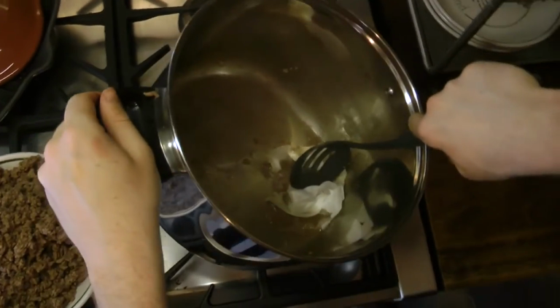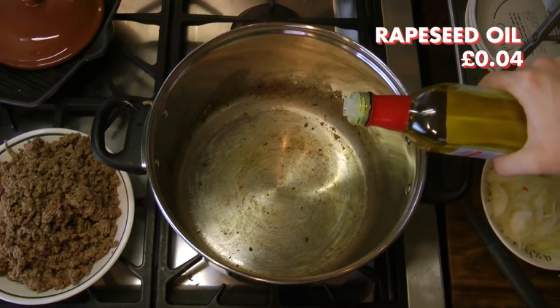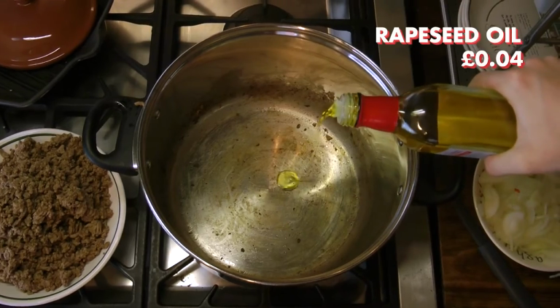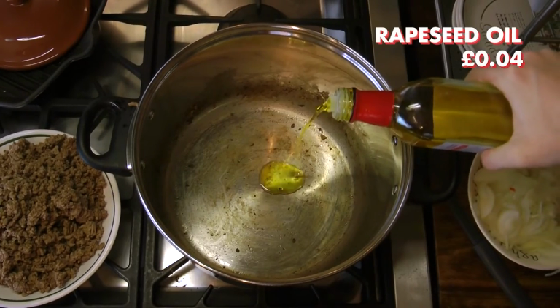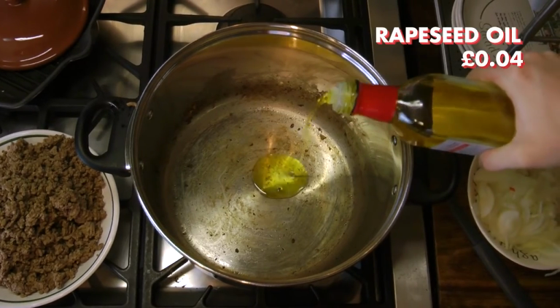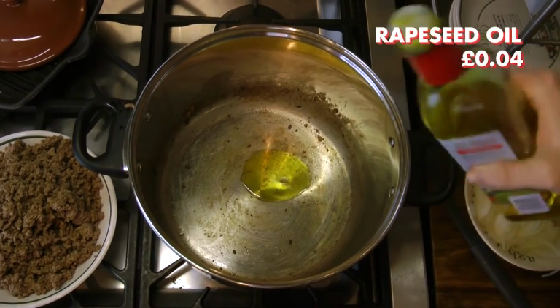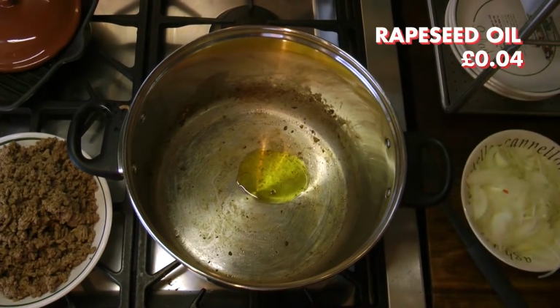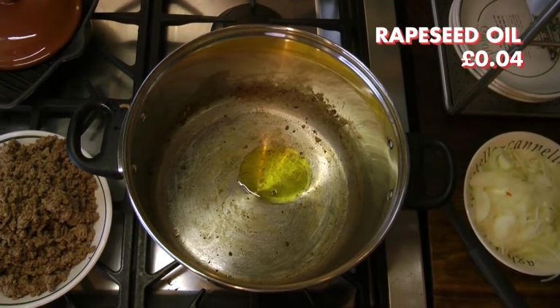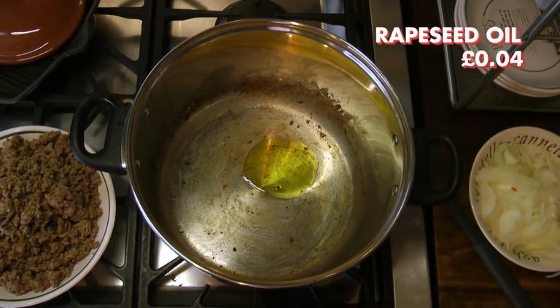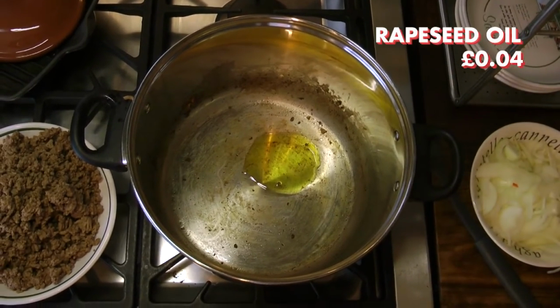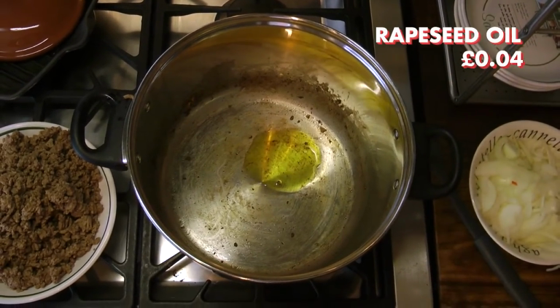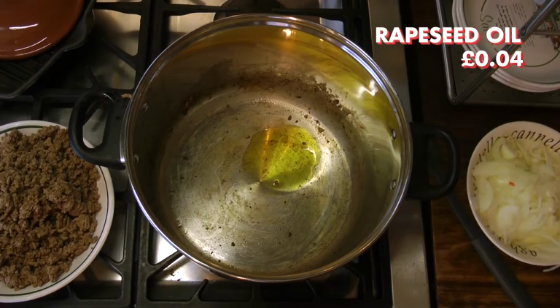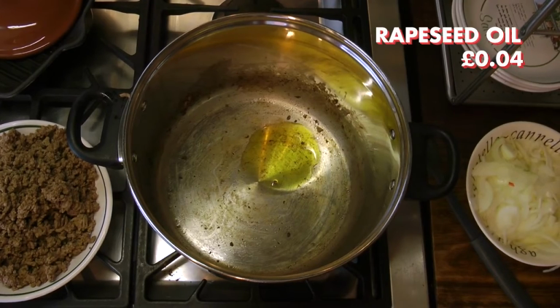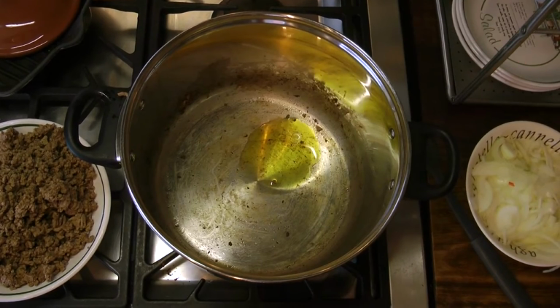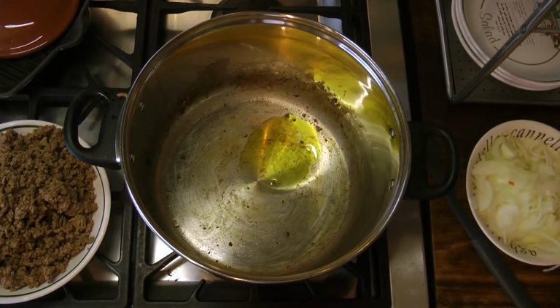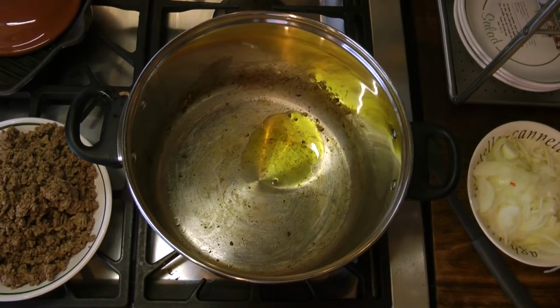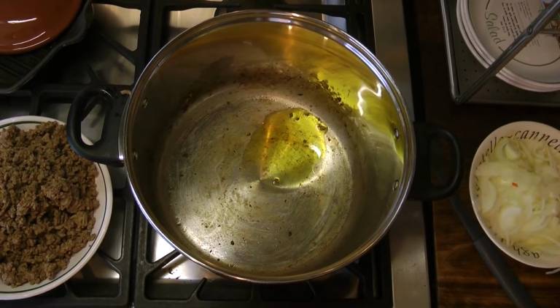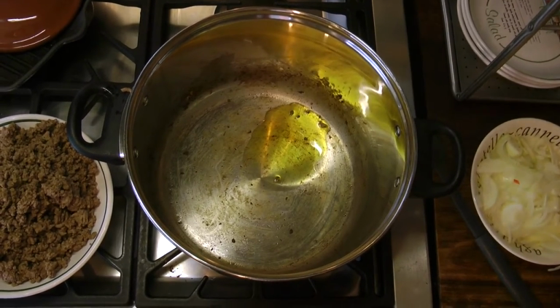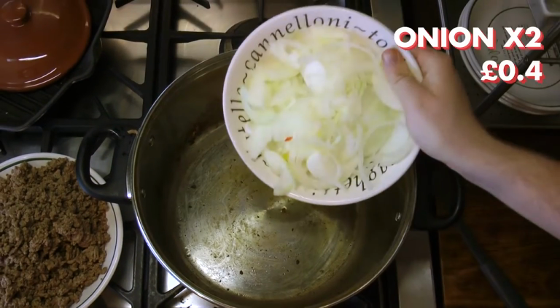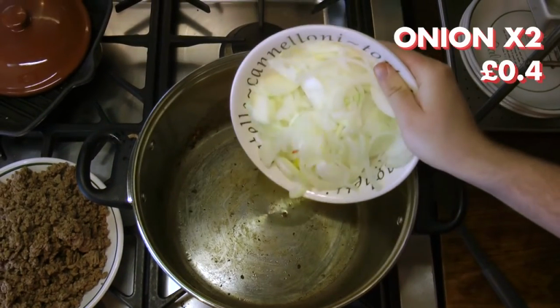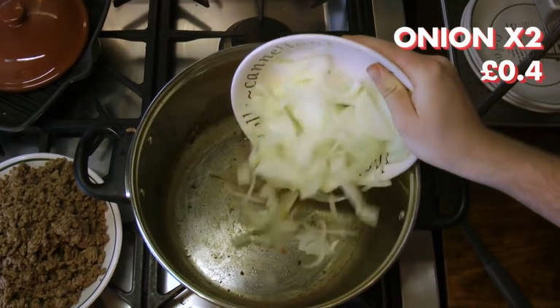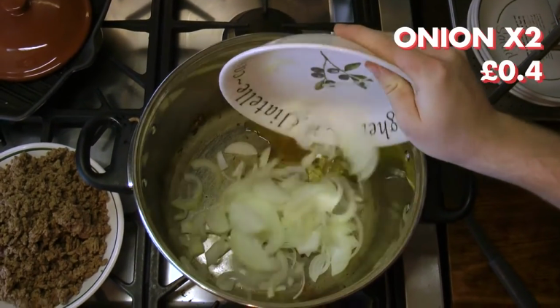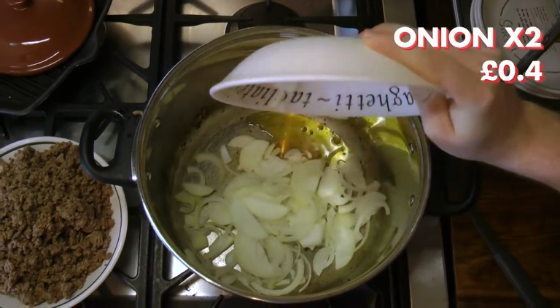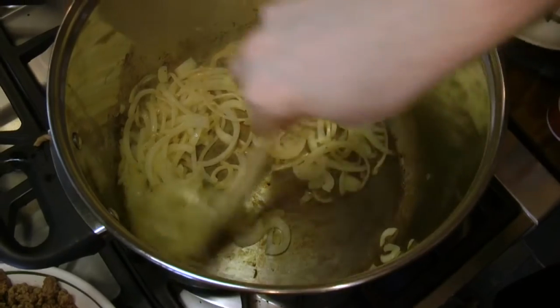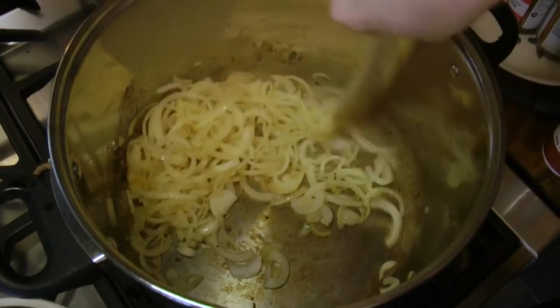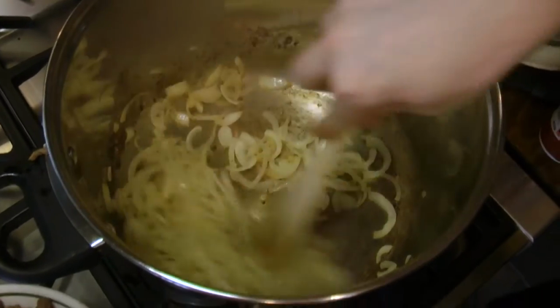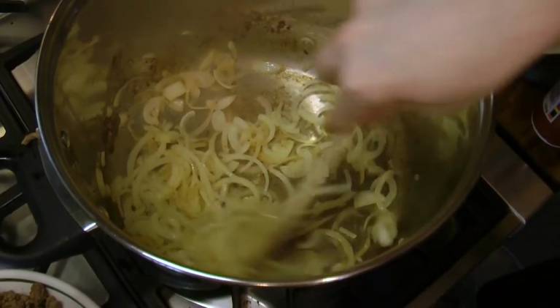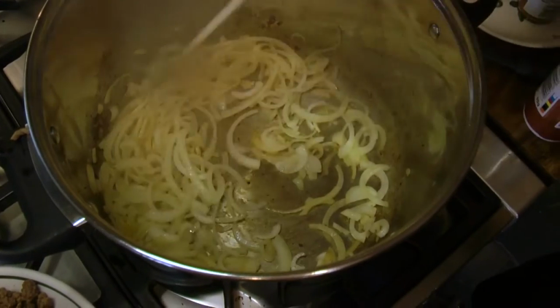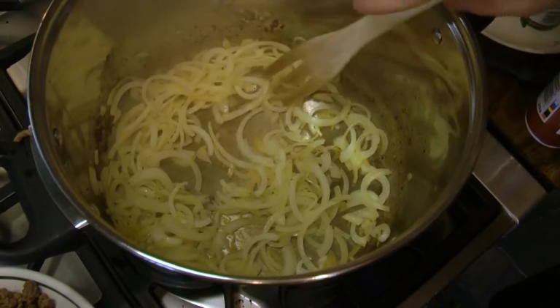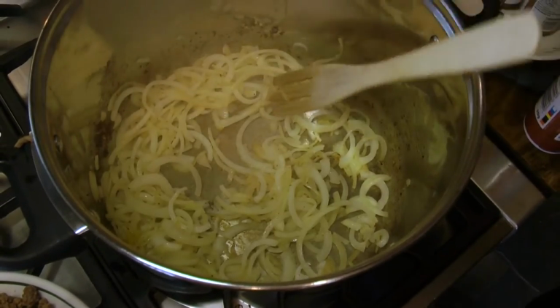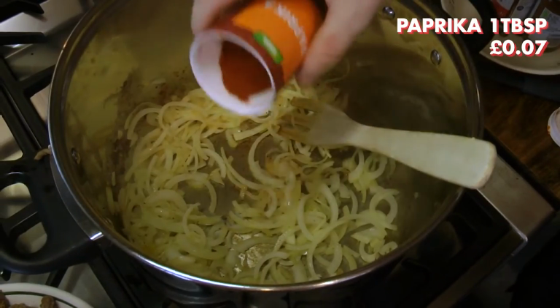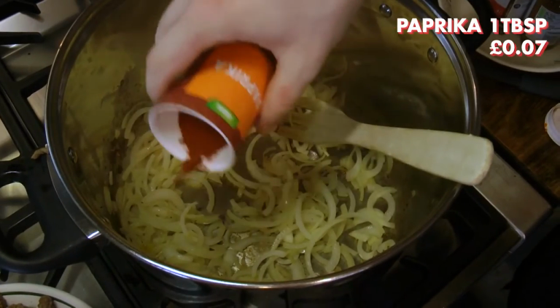Place 1 tablespoon of rapeseed oil into the pot. We recommend rapeseed oil as it is neutrally flavoured and also has a higher smoke point than olive oil. Once heated, add 2 sliced onions and allow them to become soft and sweated.